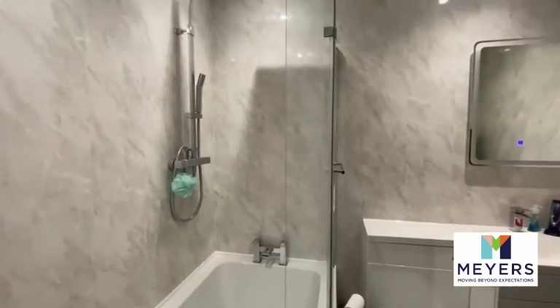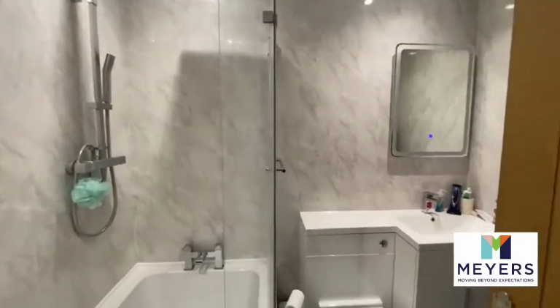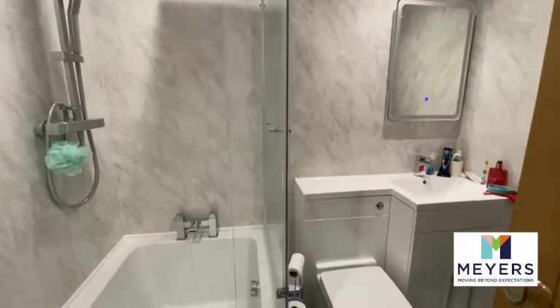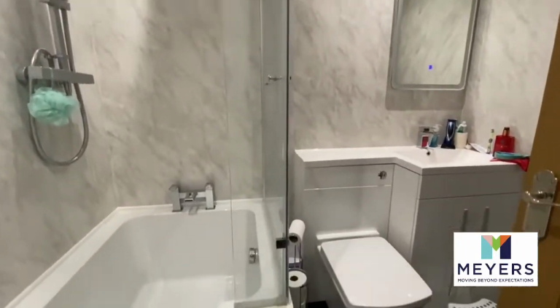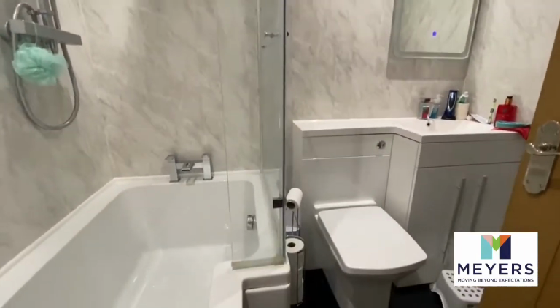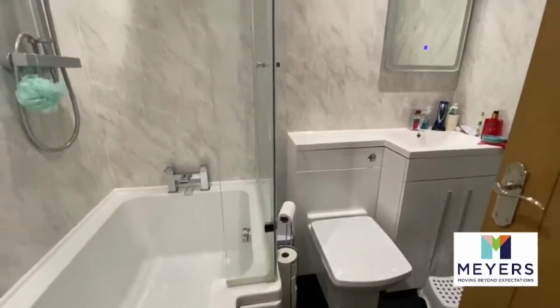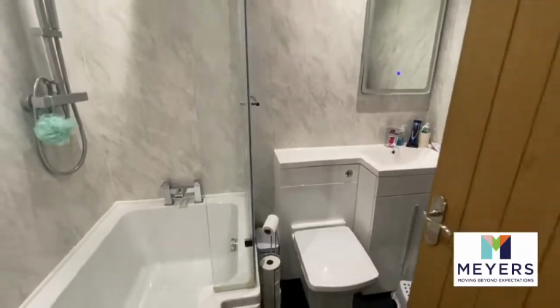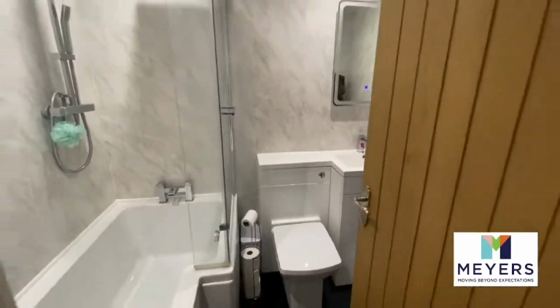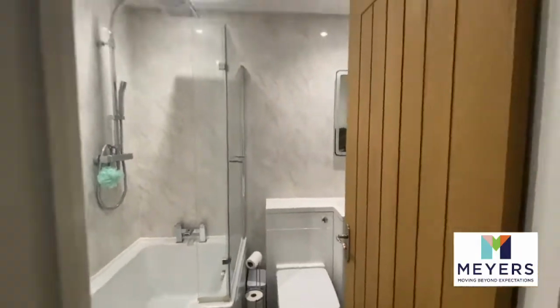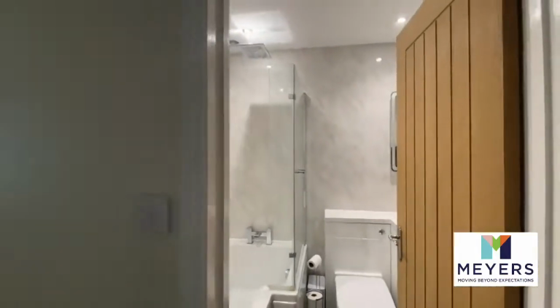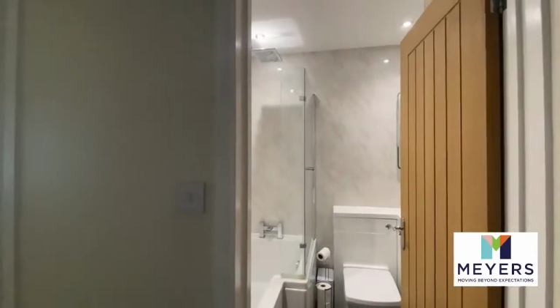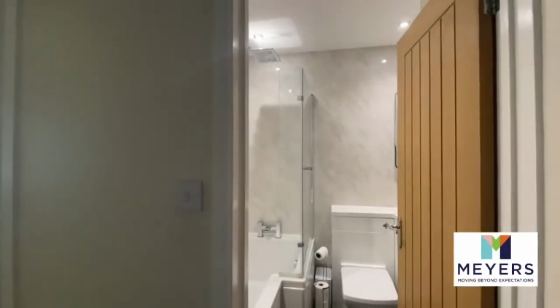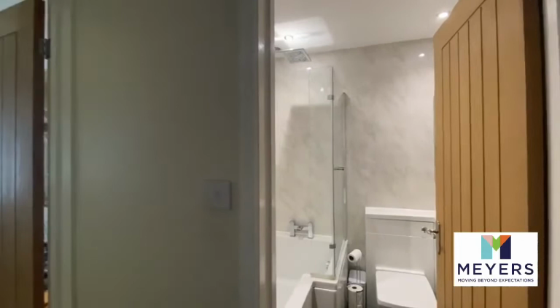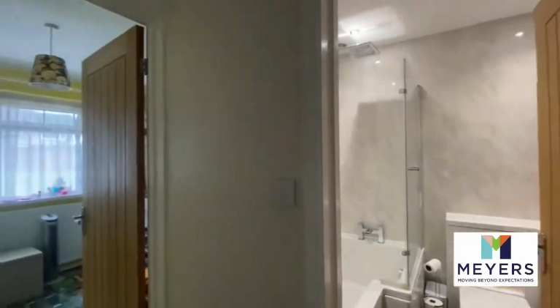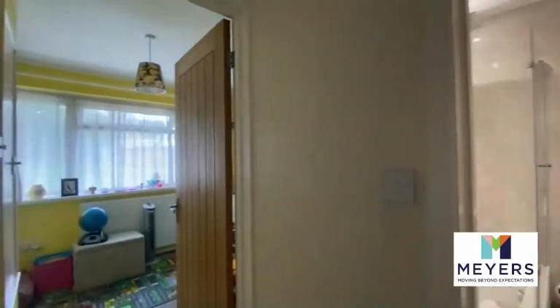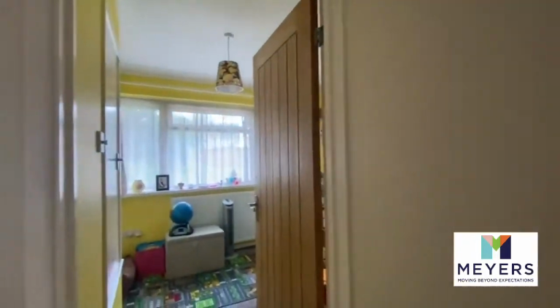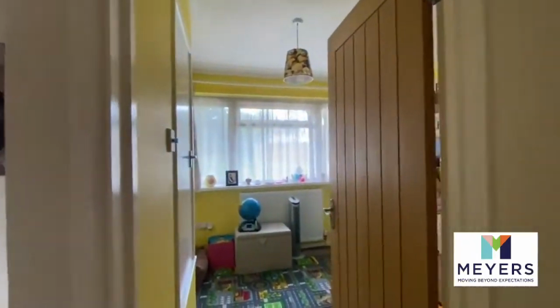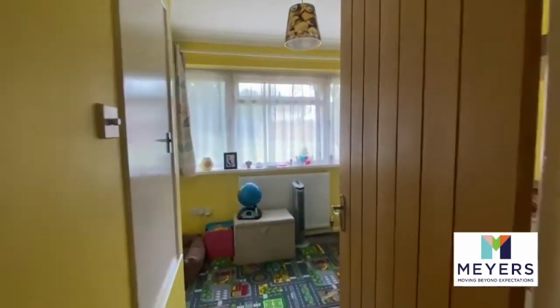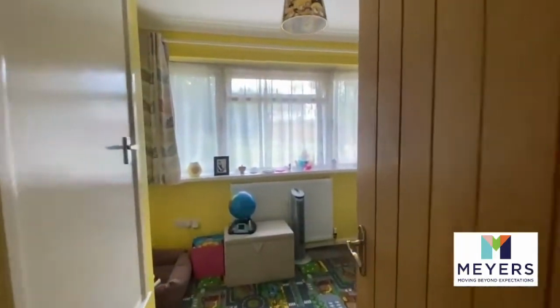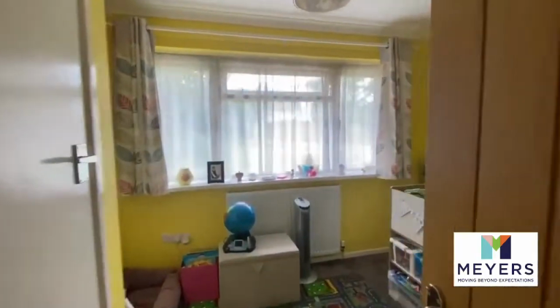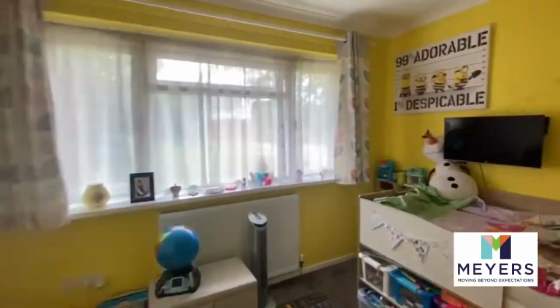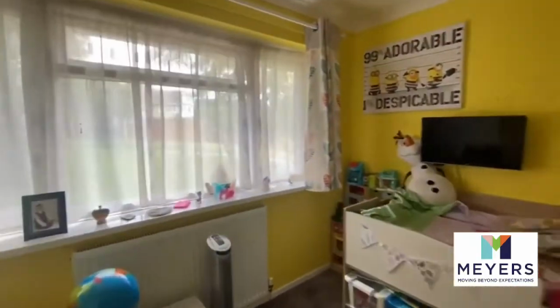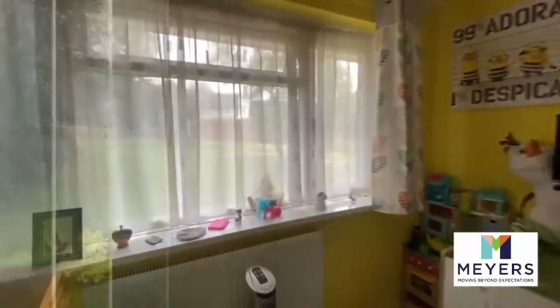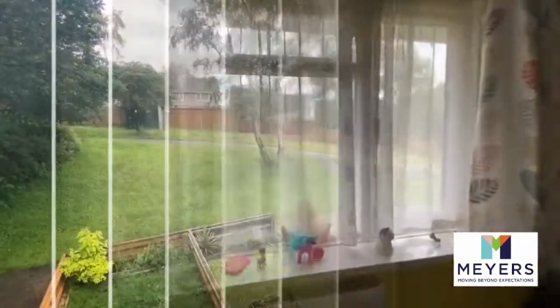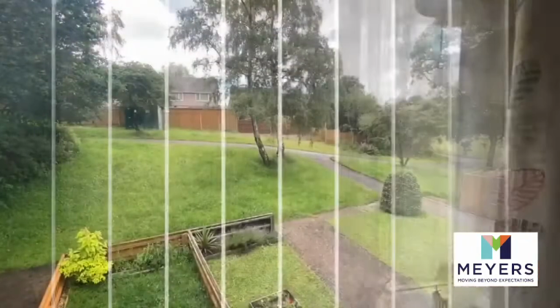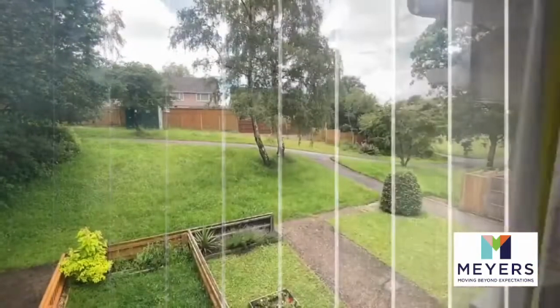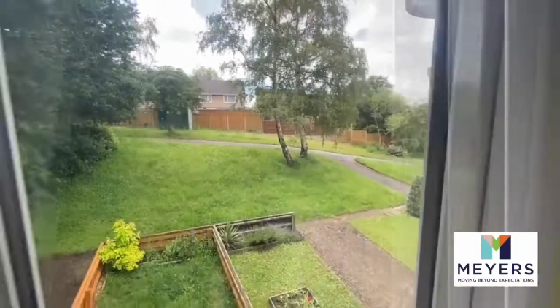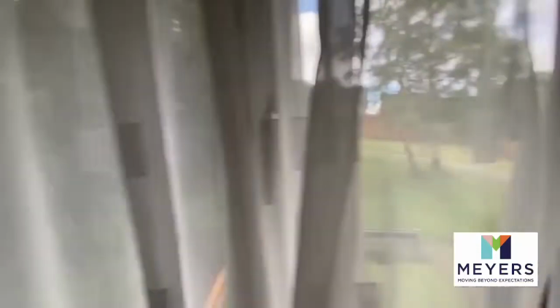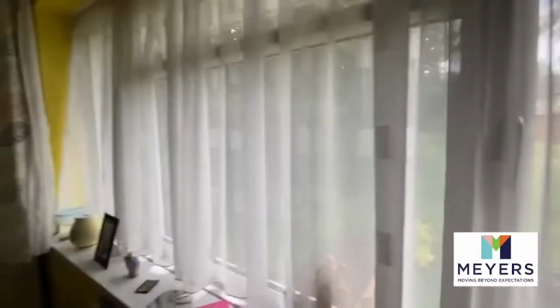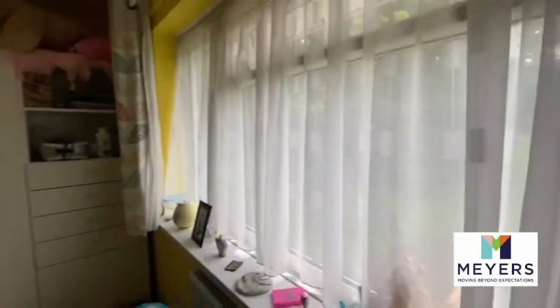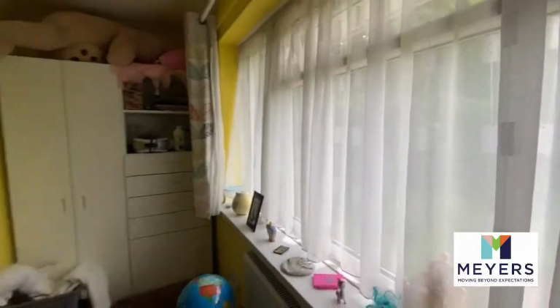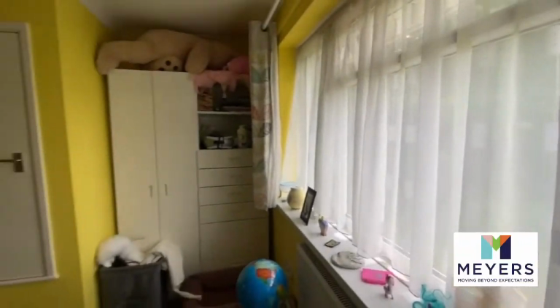Modern bathroom with shower over, done in the last year or so. And then a second bedroom which faces the front and overlooks the walkway.